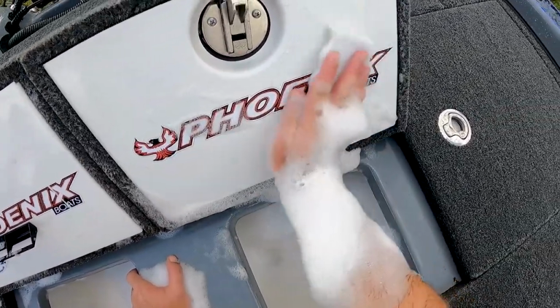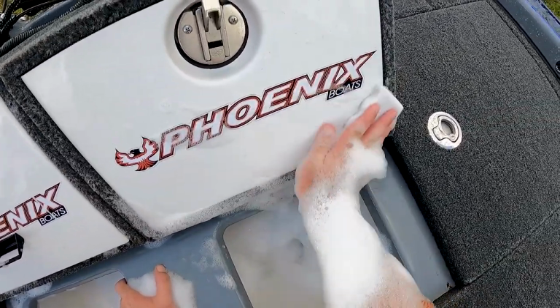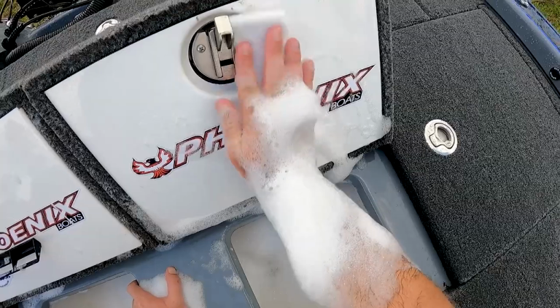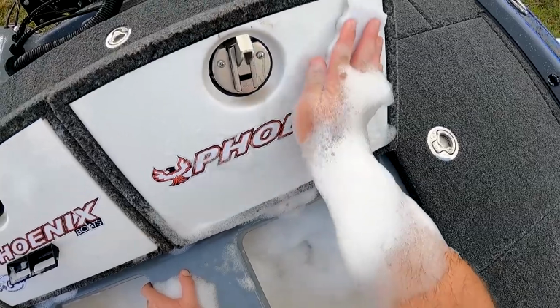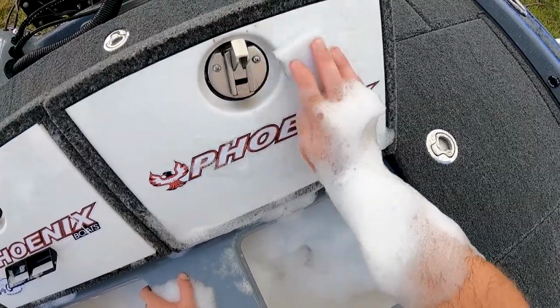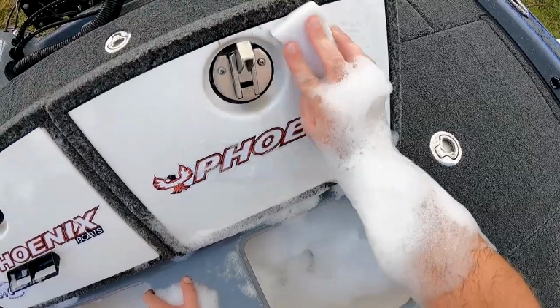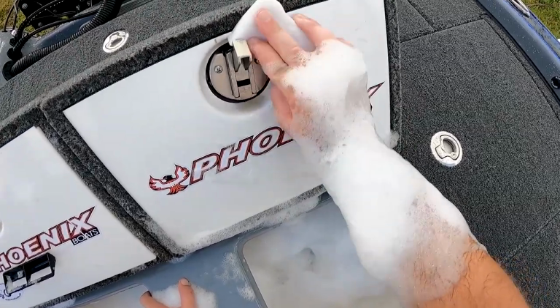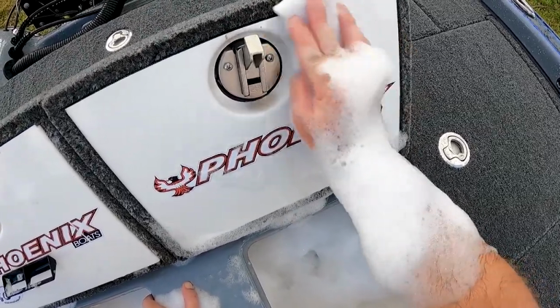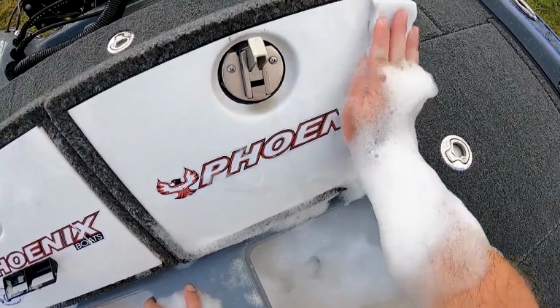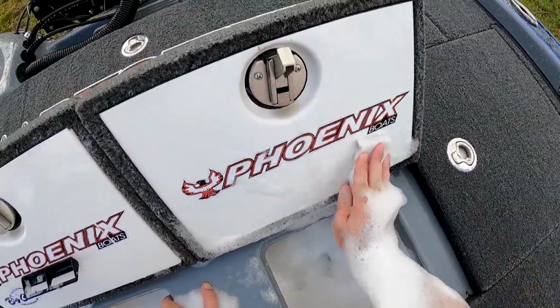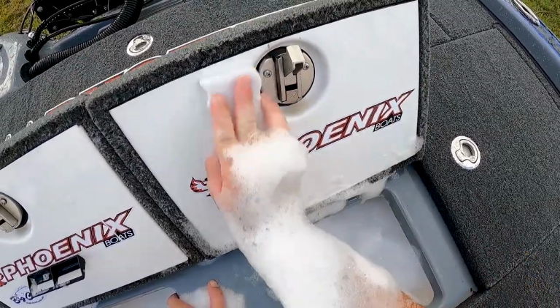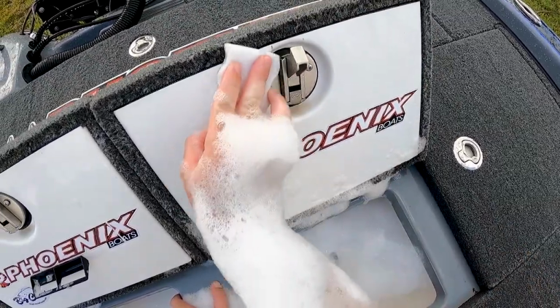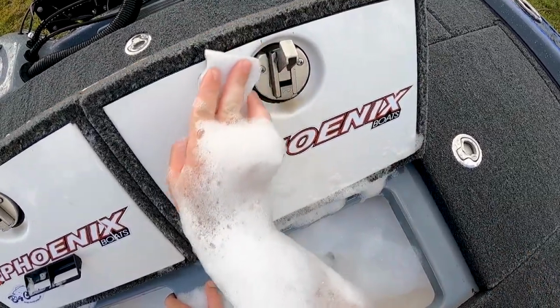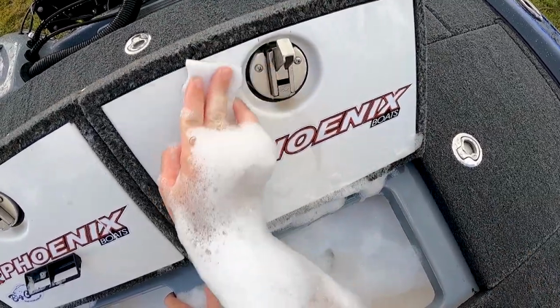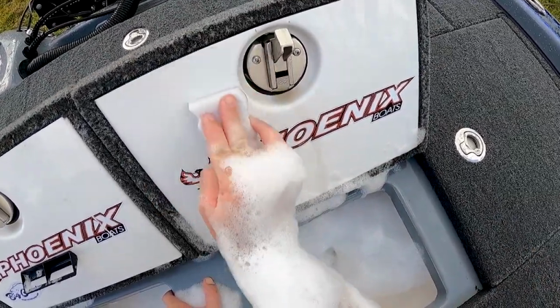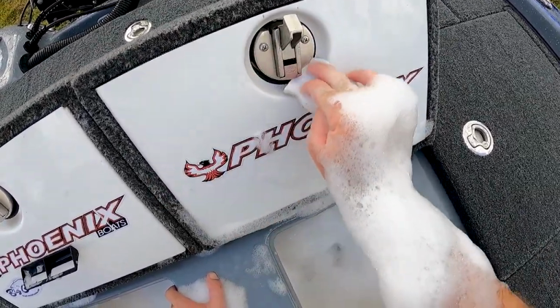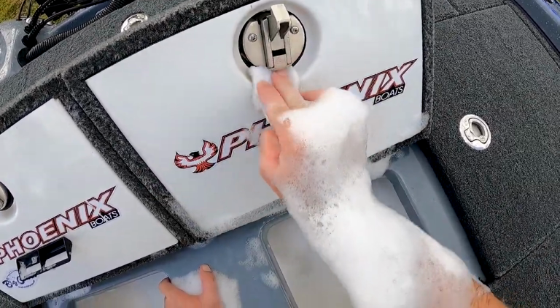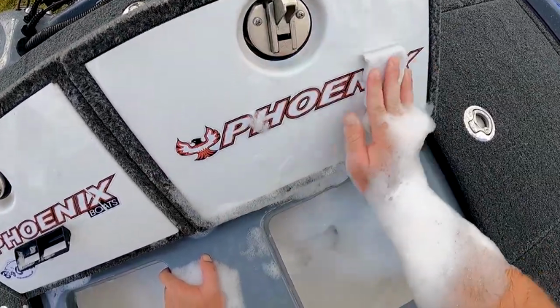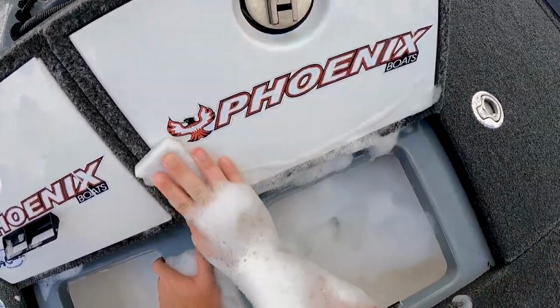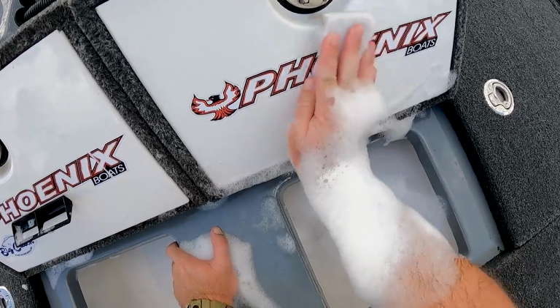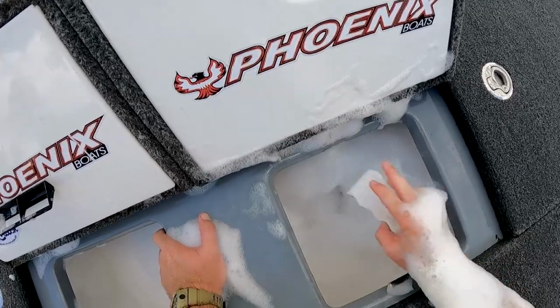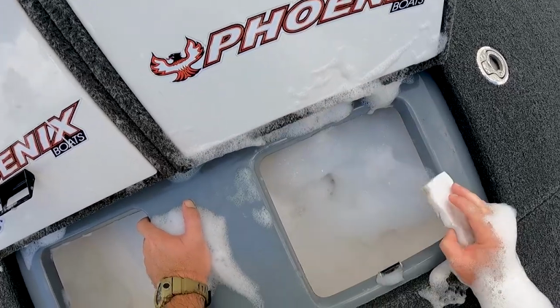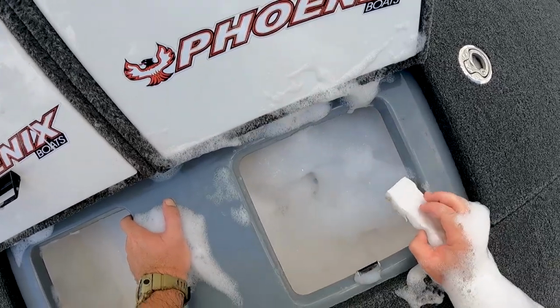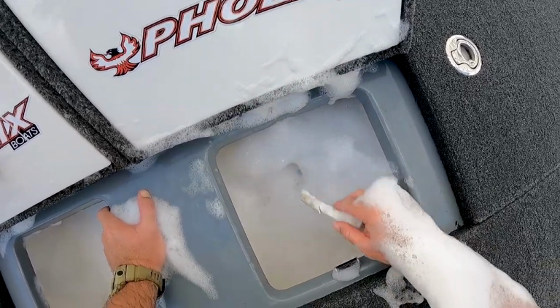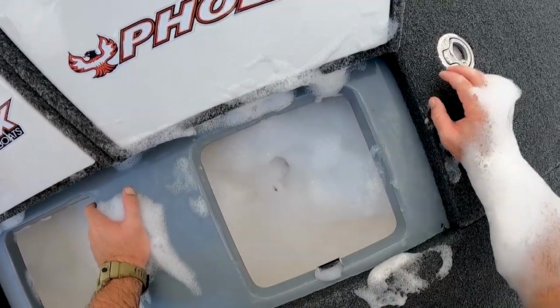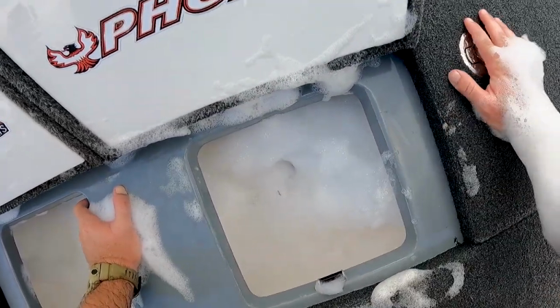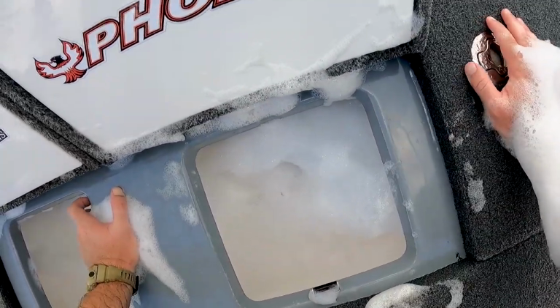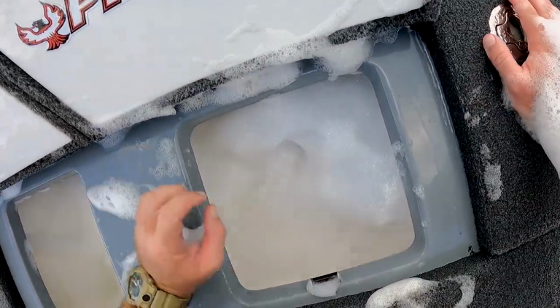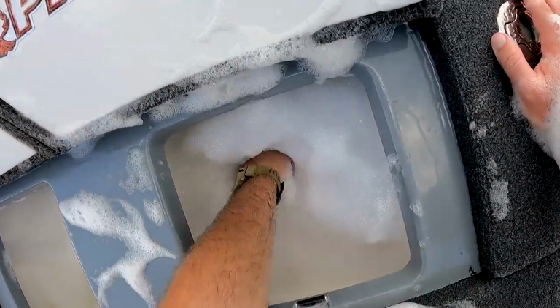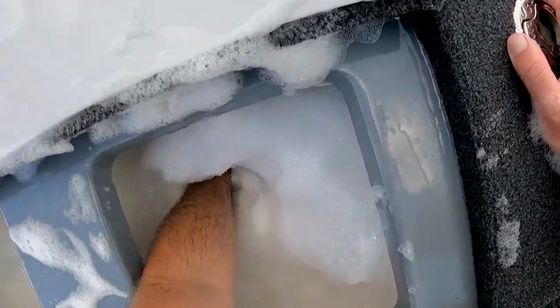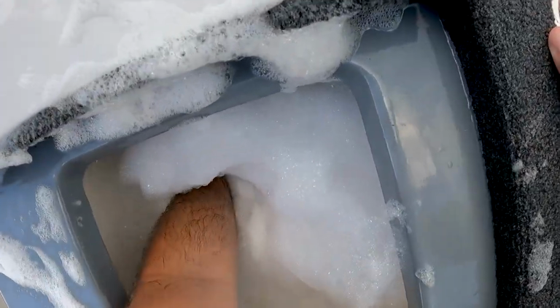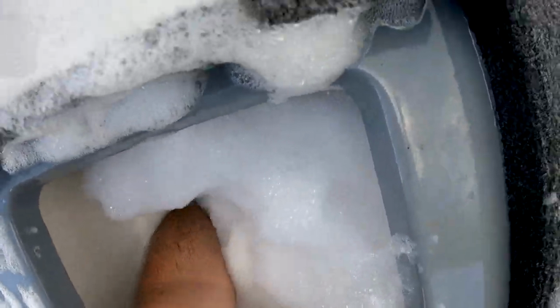Dead fish are bad — at least in bass tournaments anyway. I want to keep our fish nice and lively so we don't get penalties and we get to turn them back, let somebody else catch them another day.